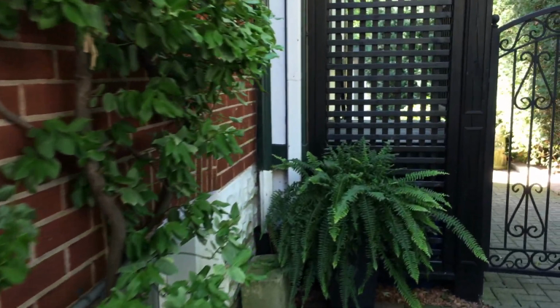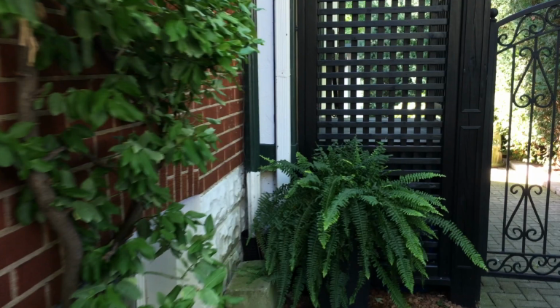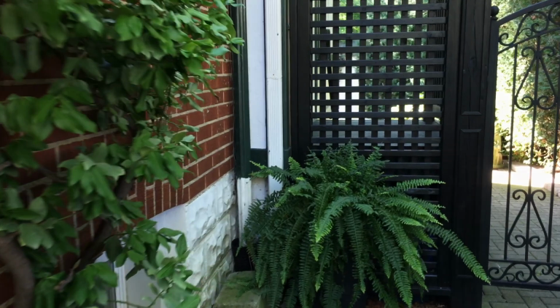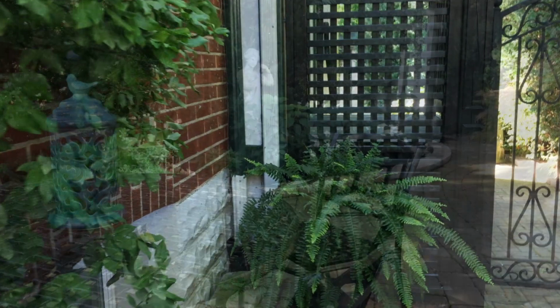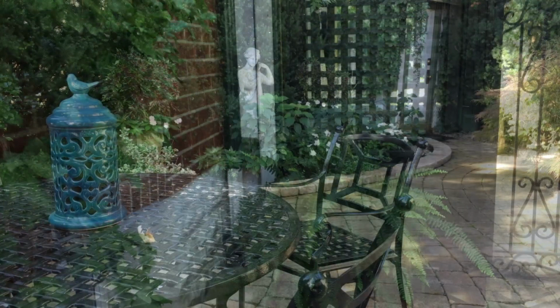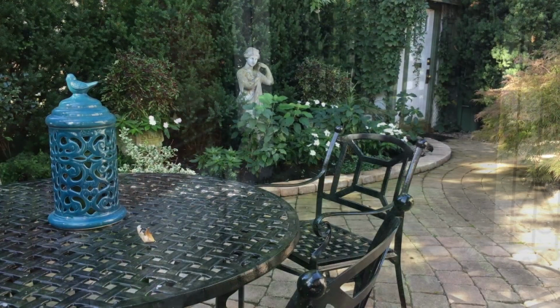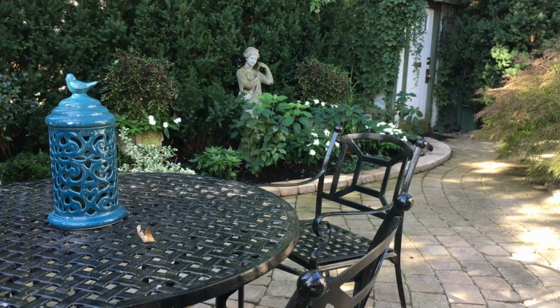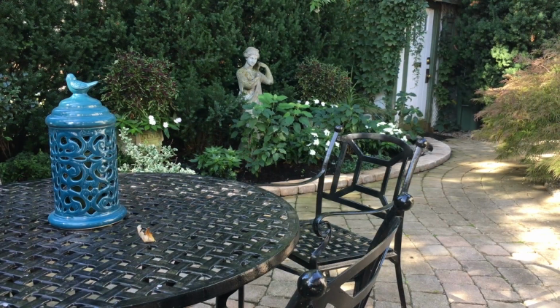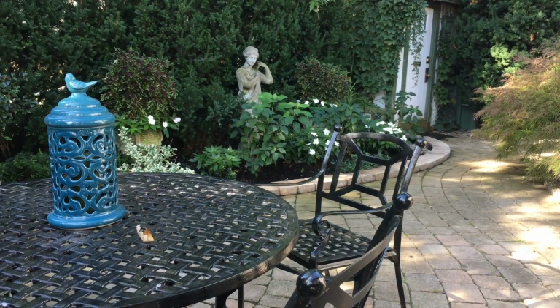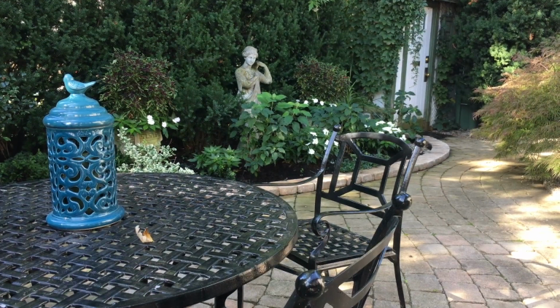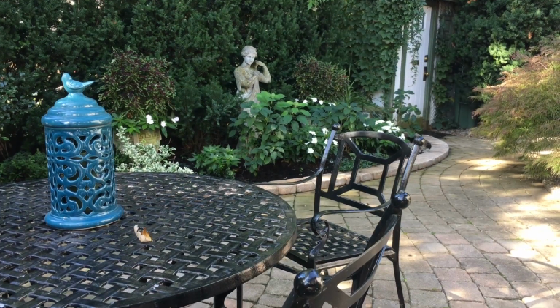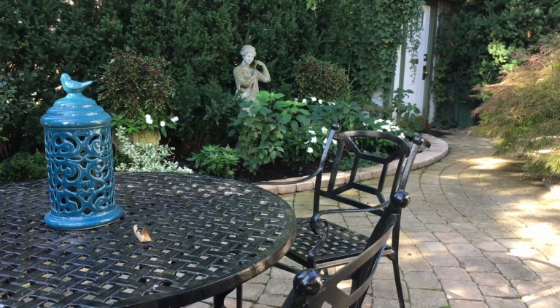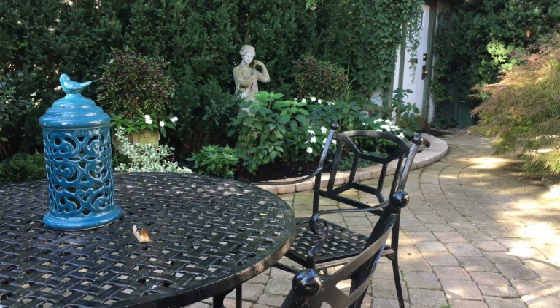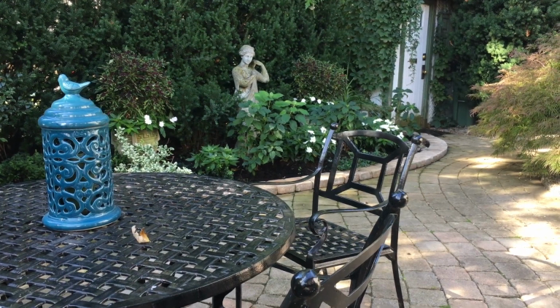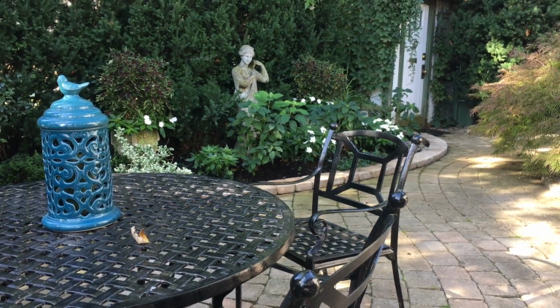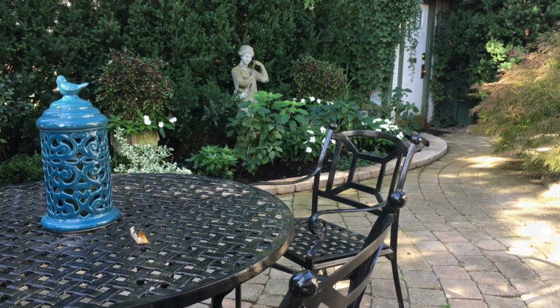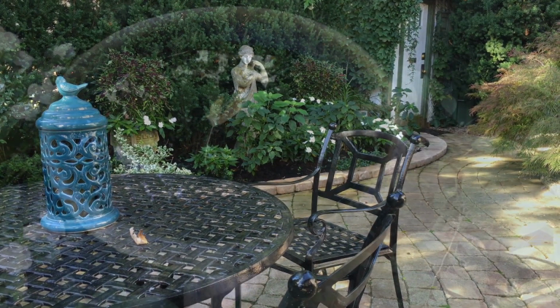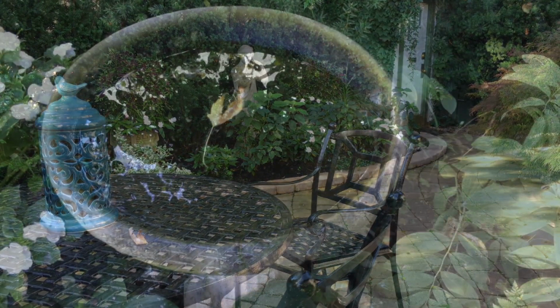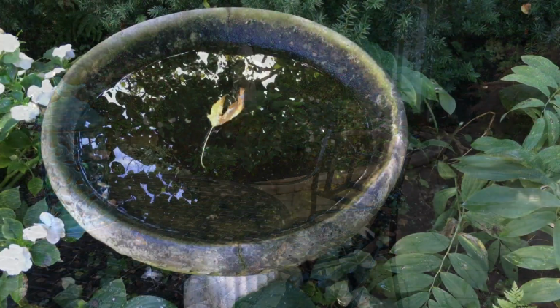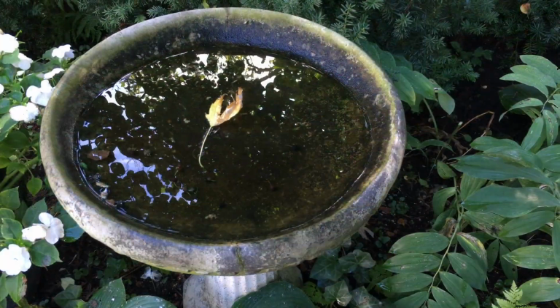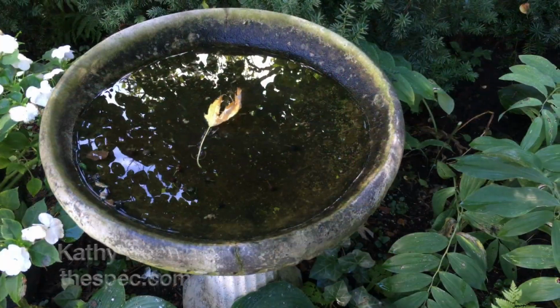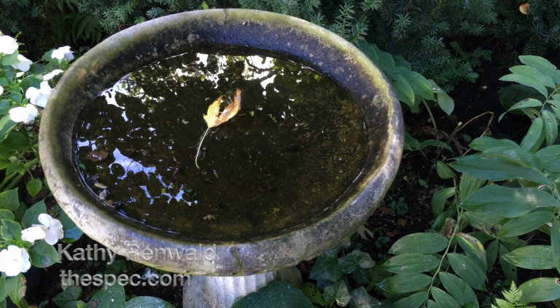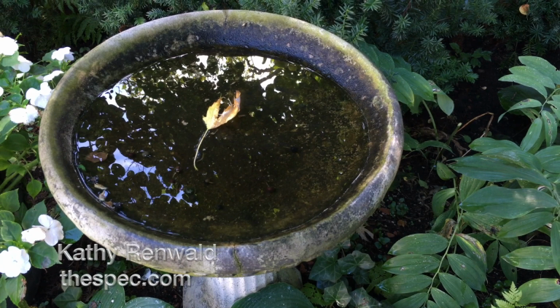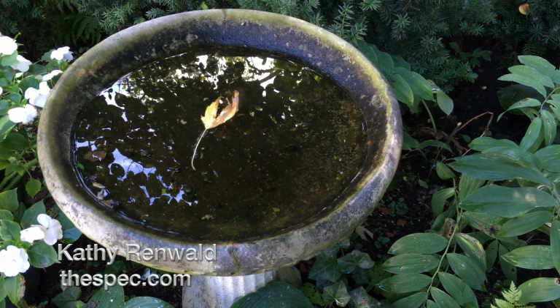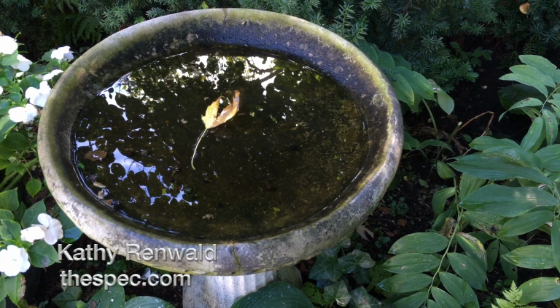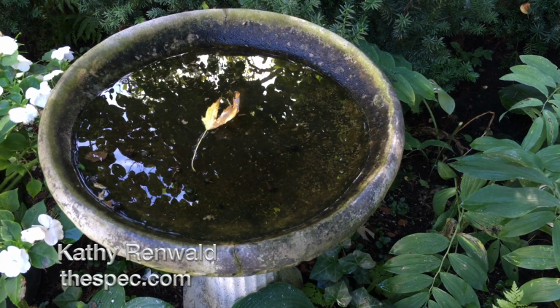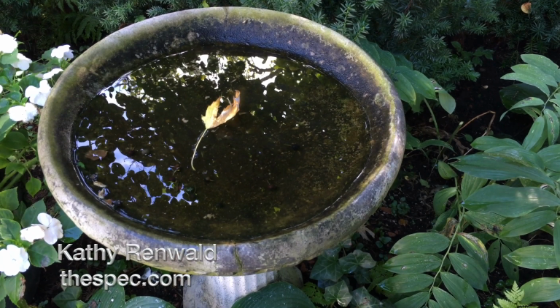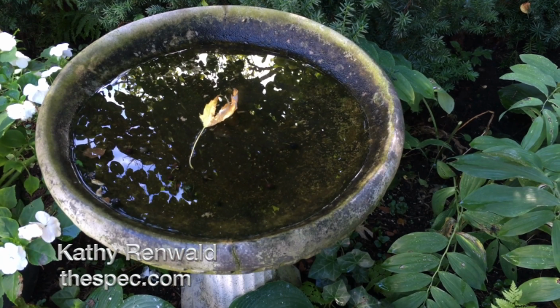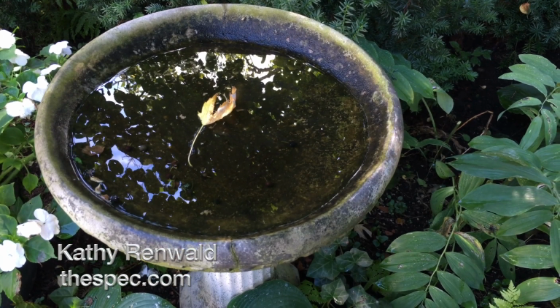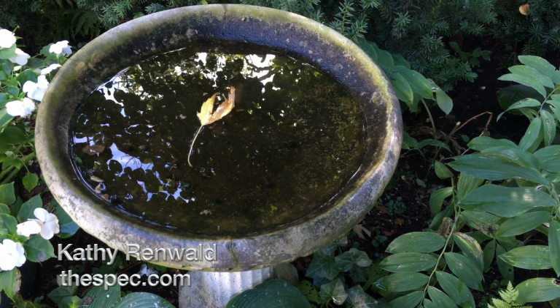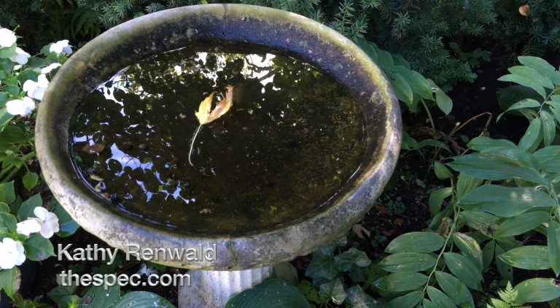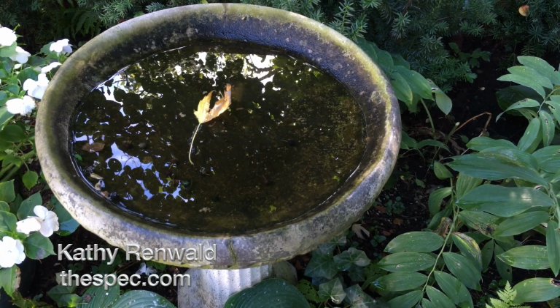The garden is low maintenance but not short on interest or charm. A timeless city garden. I'm Kathy Runwald for thespec.com.